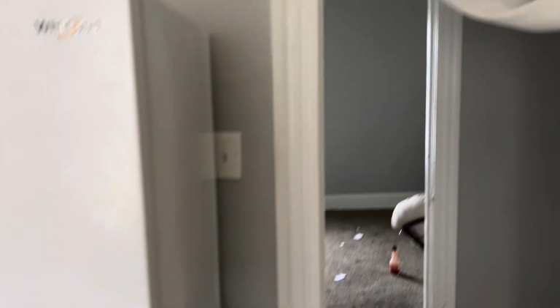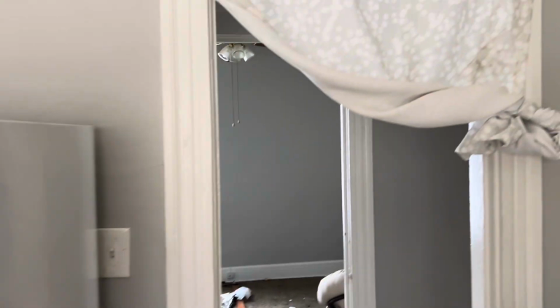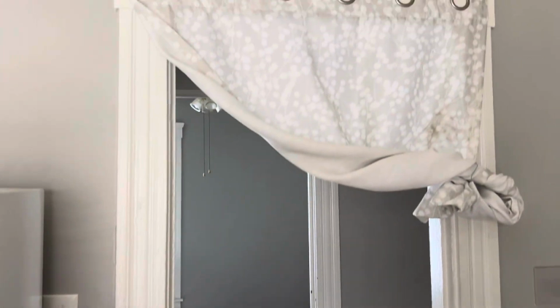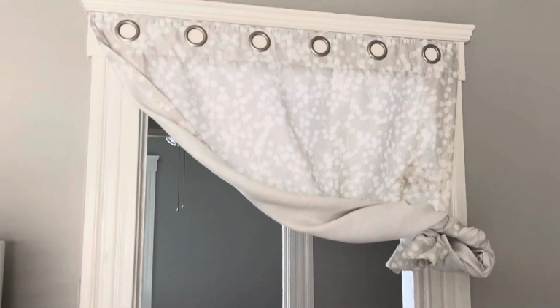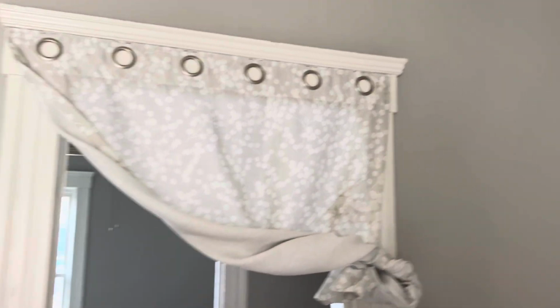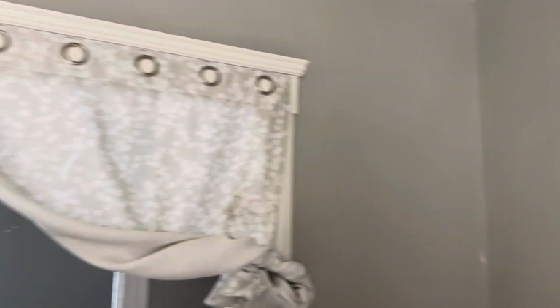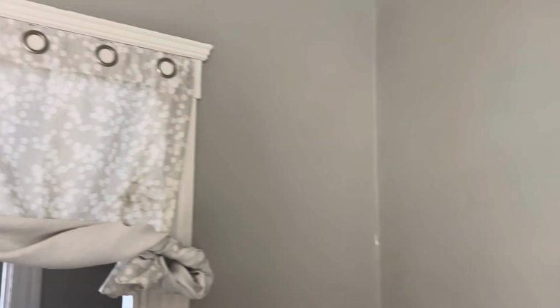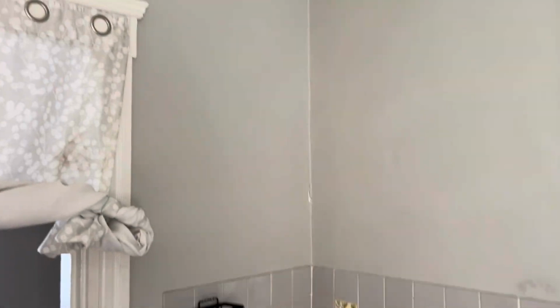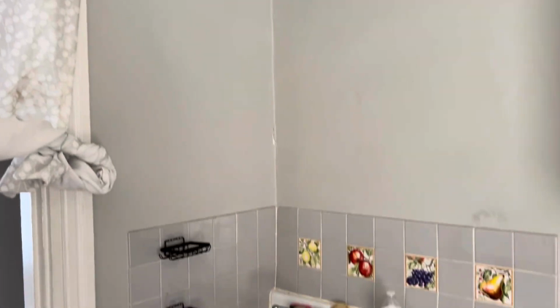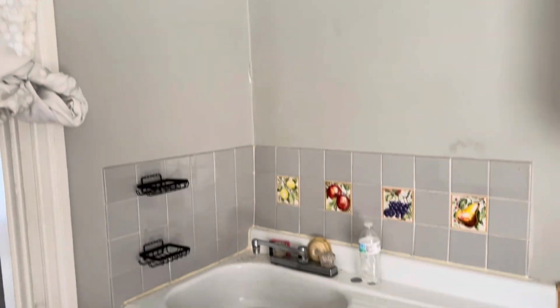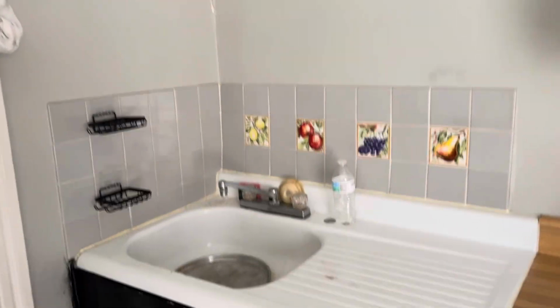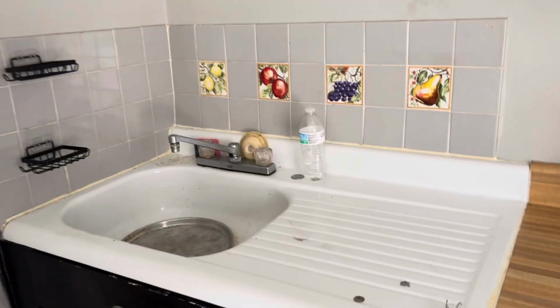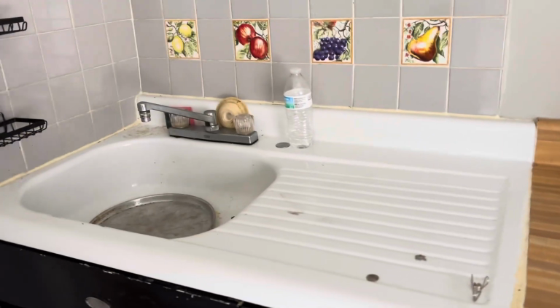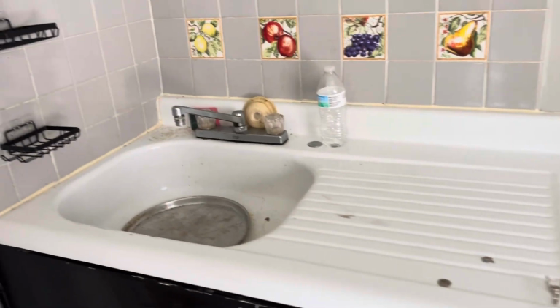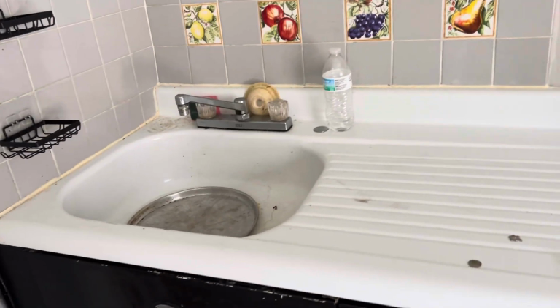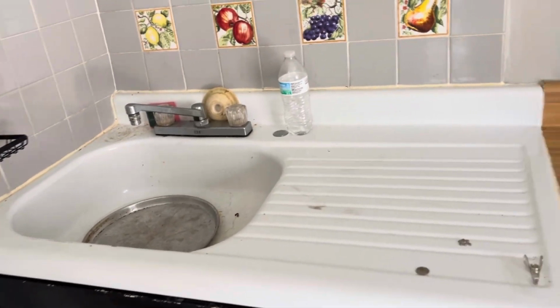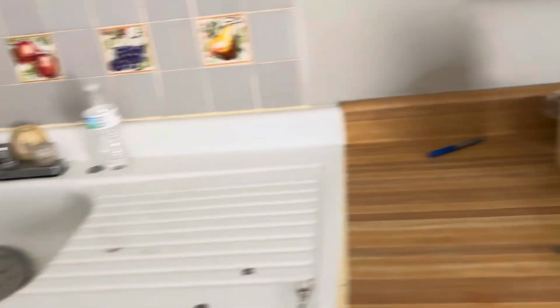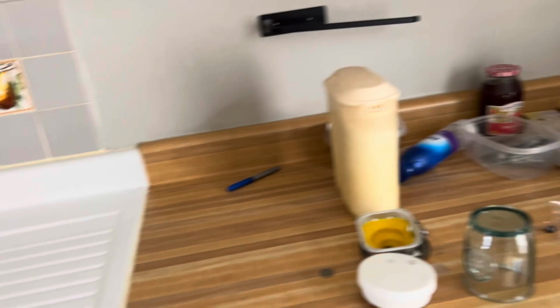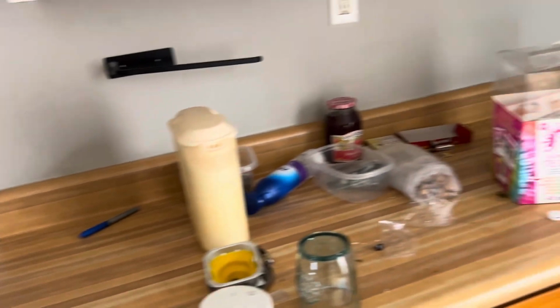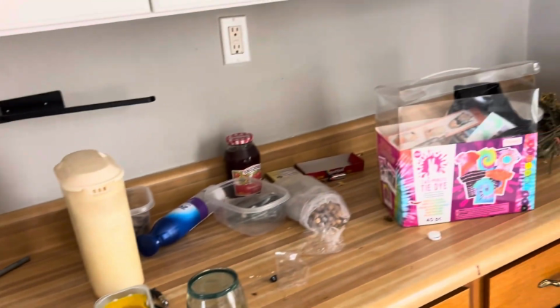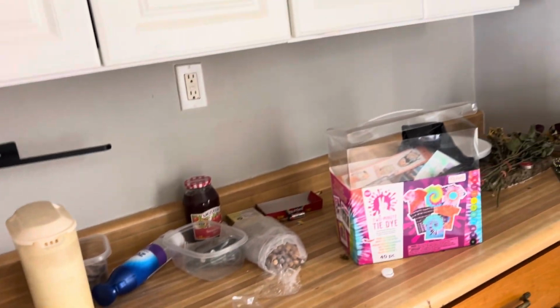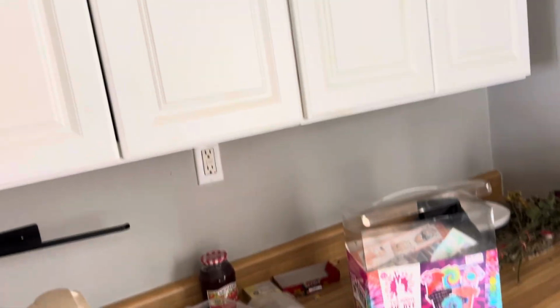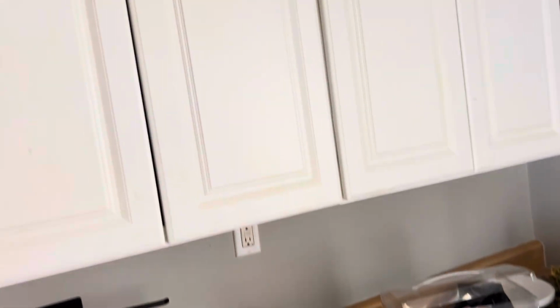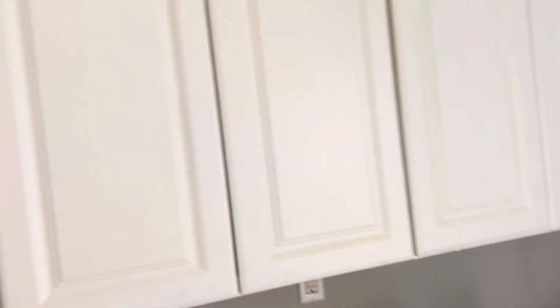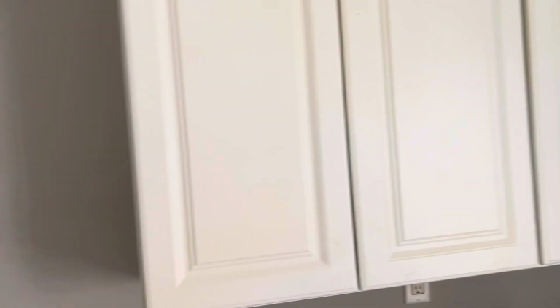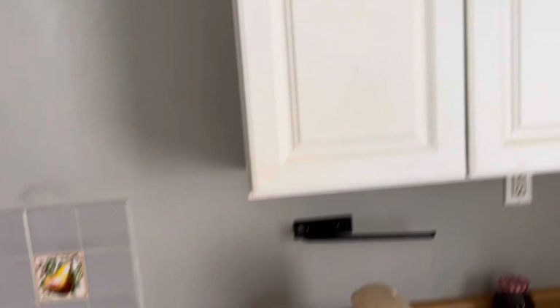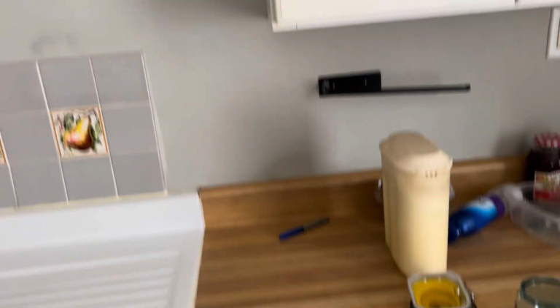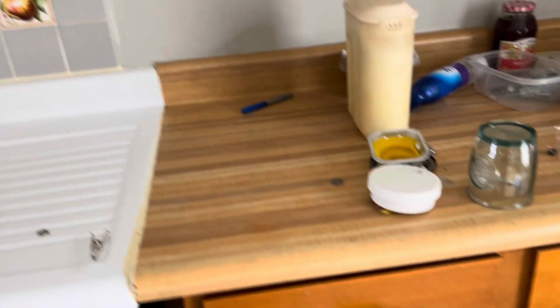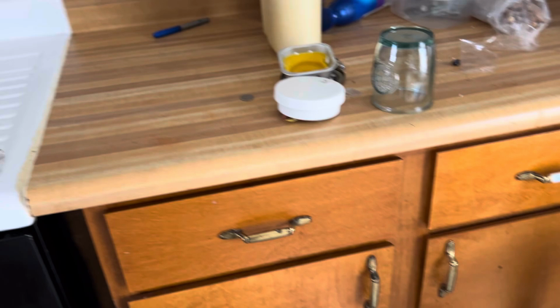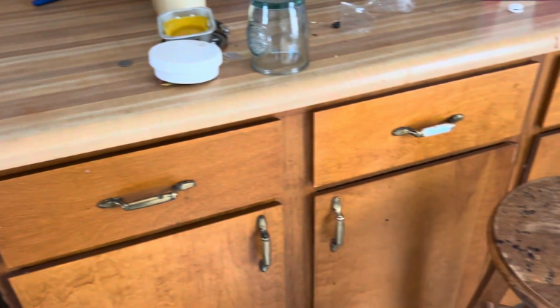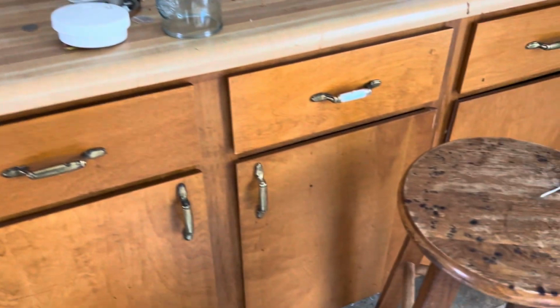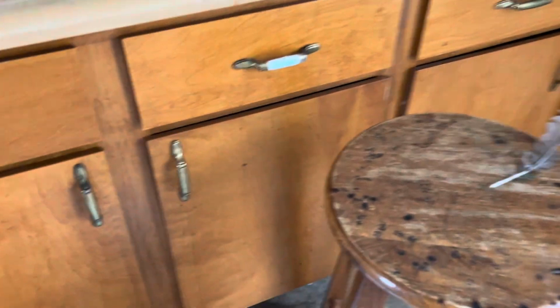Move the curtains. Sink and countertops need cleaned, all the trash removed. Cabinets need to be wiped down and all the trash inside removed.